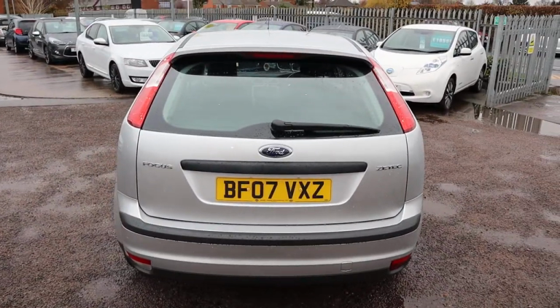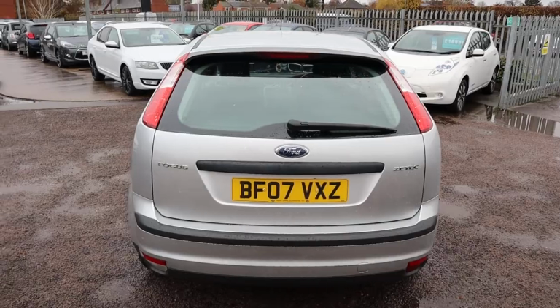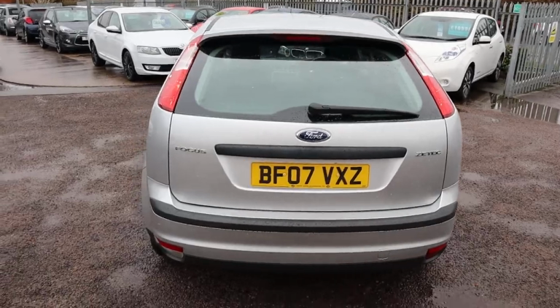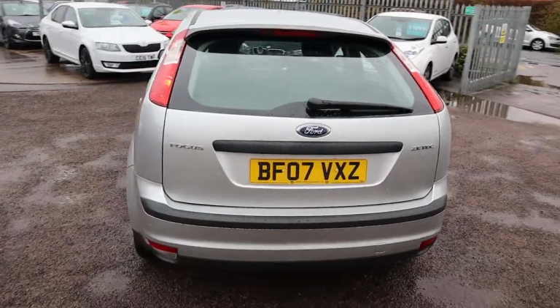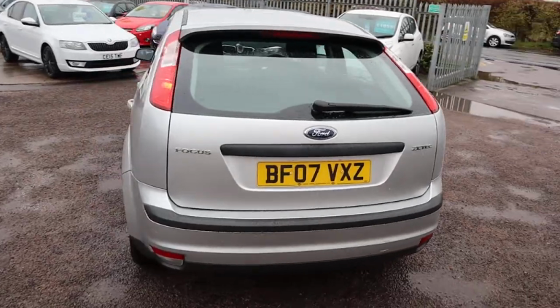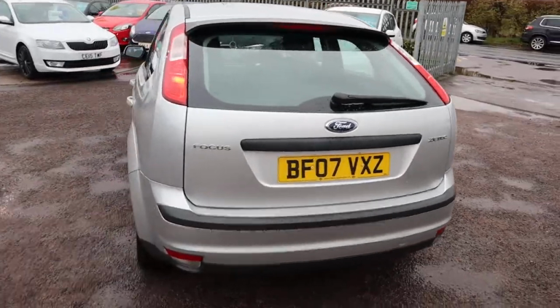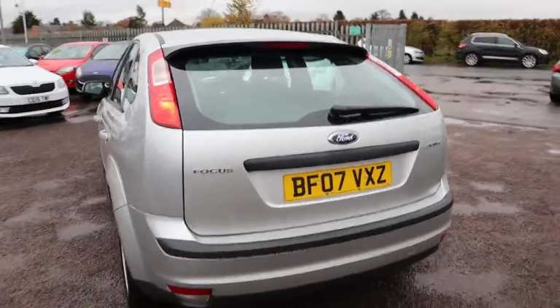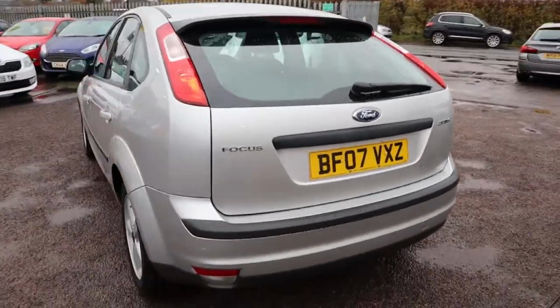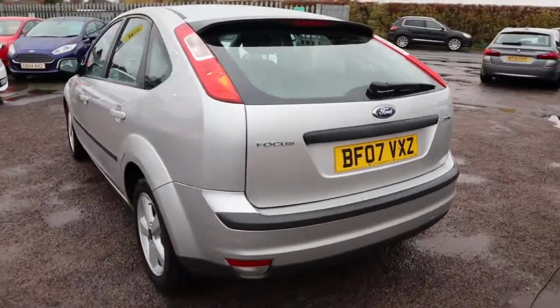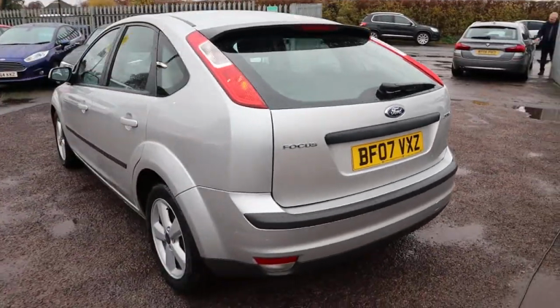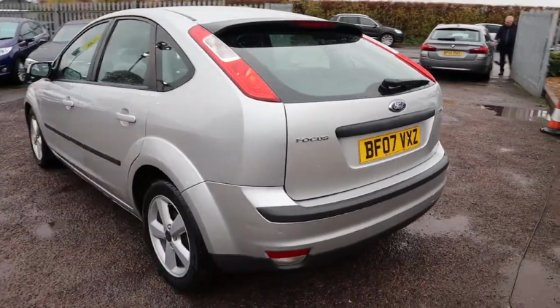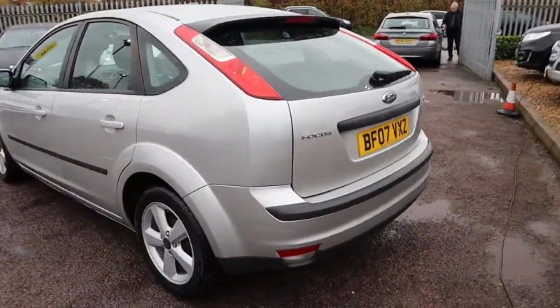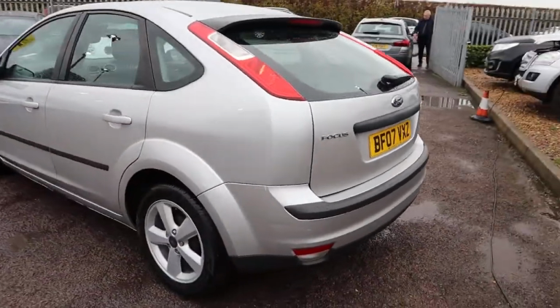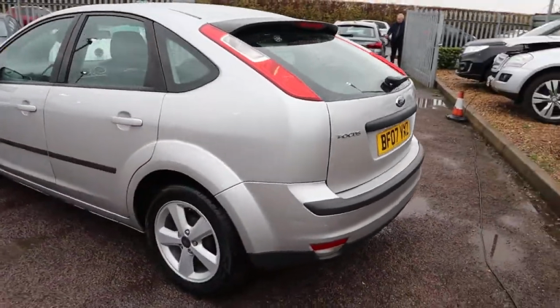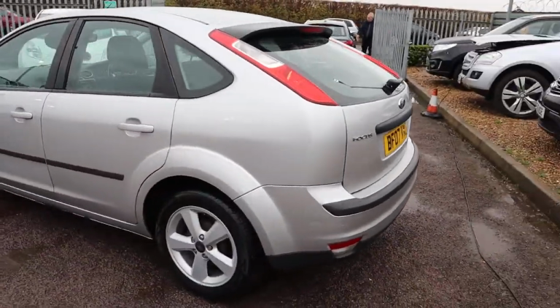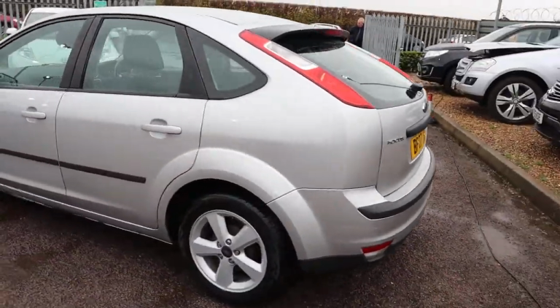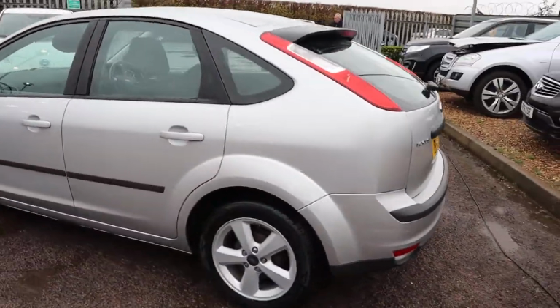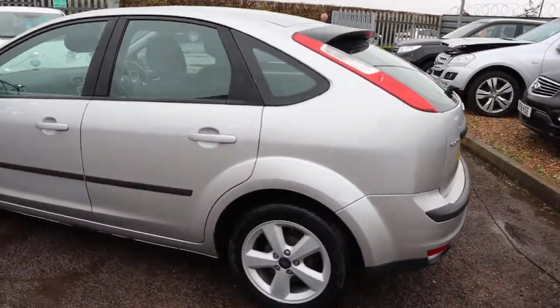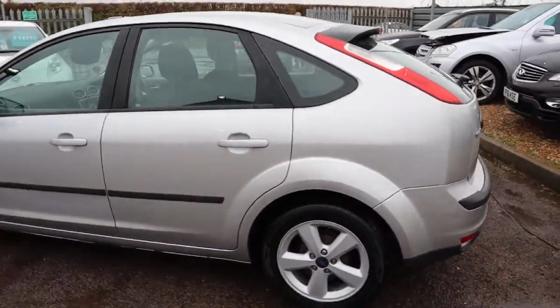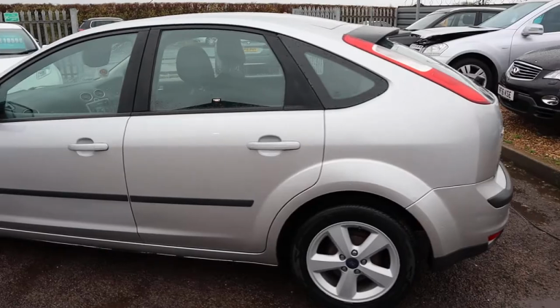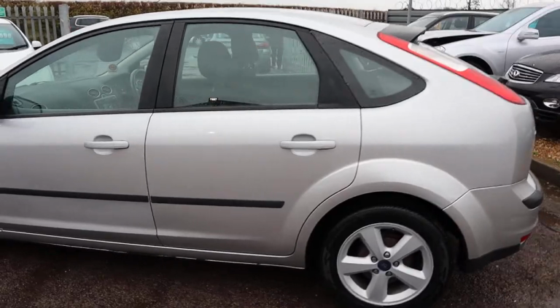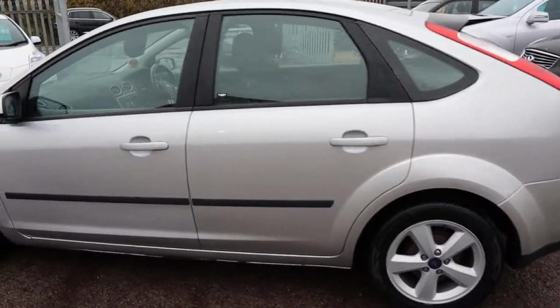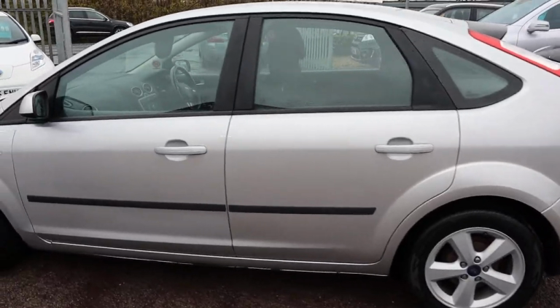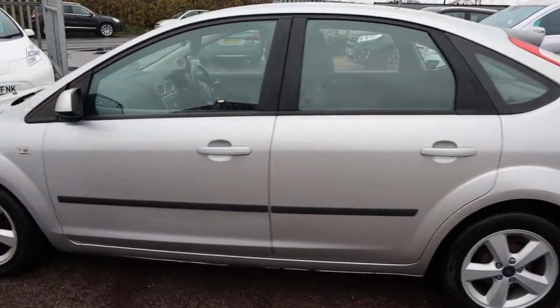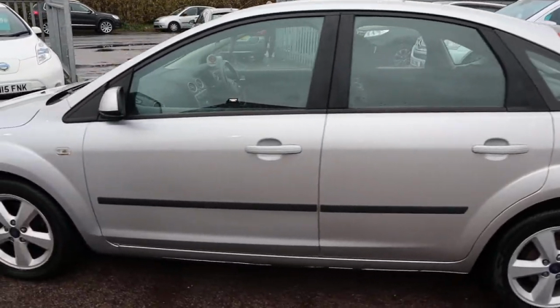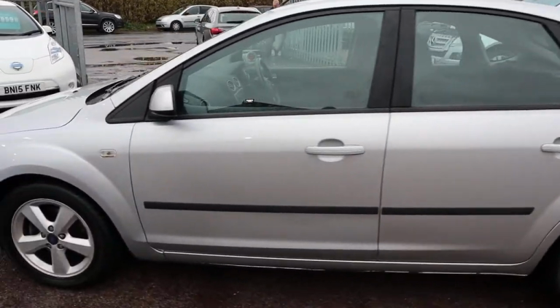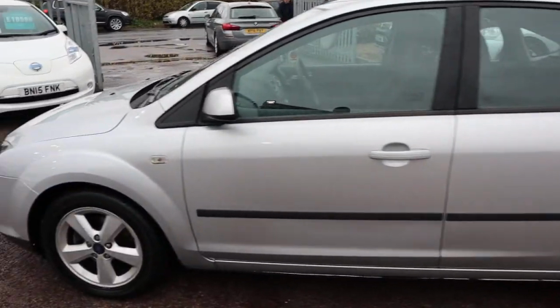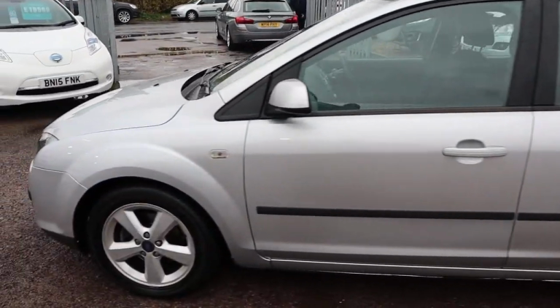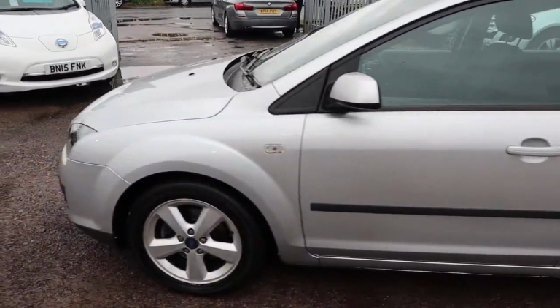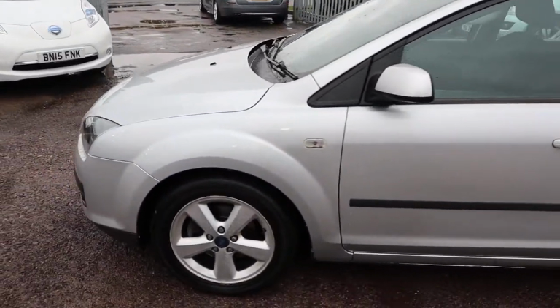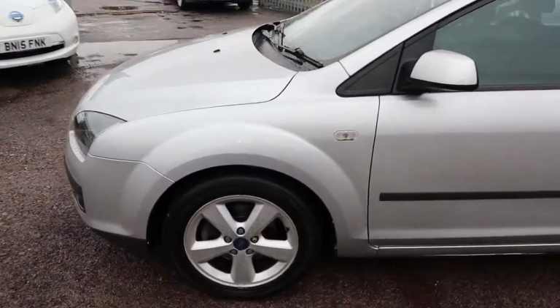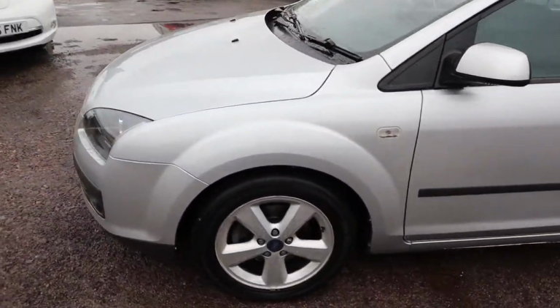I wouldn't let that put you off though. I think this car is well worth the money — I think it's absolutely beautiful. Five-spoke alloys, and it's a ZTEC.